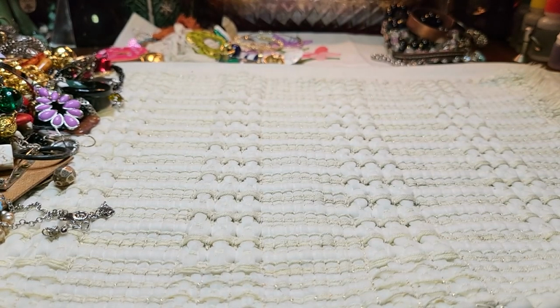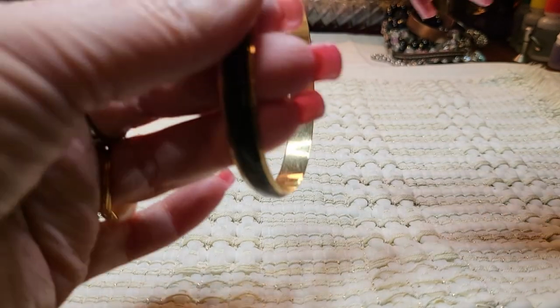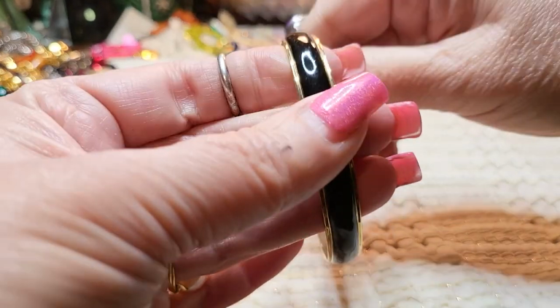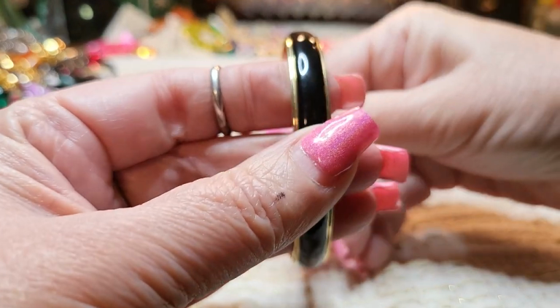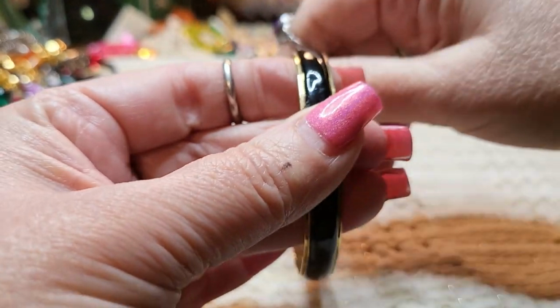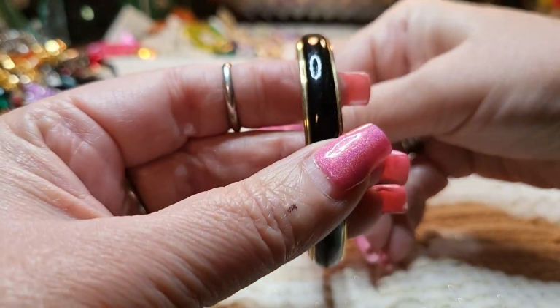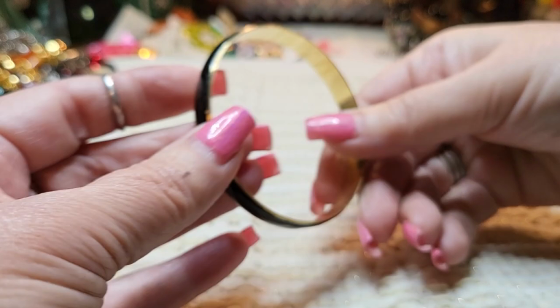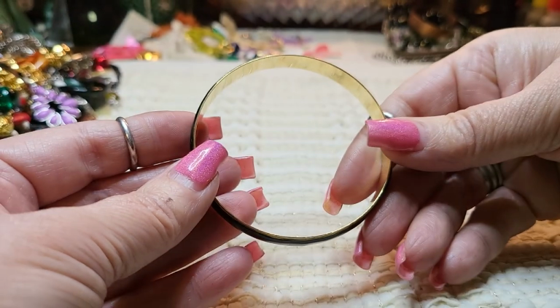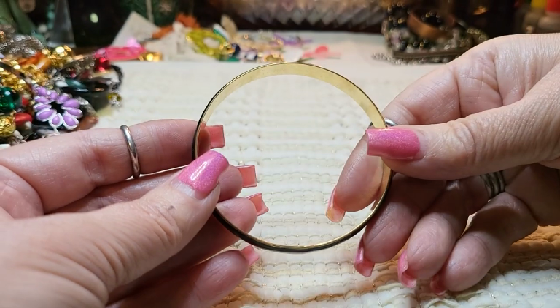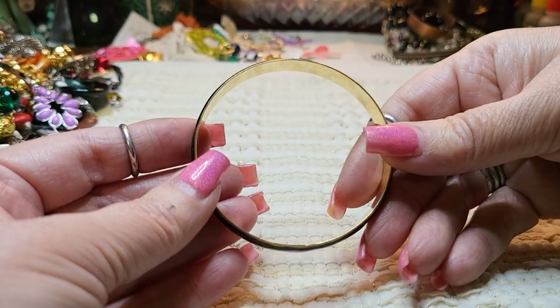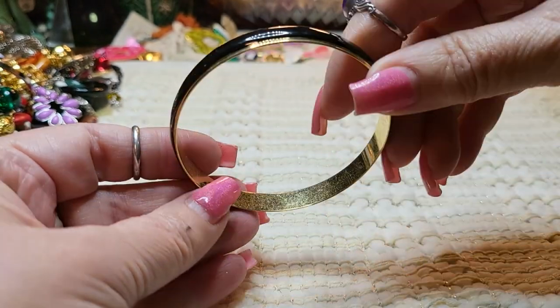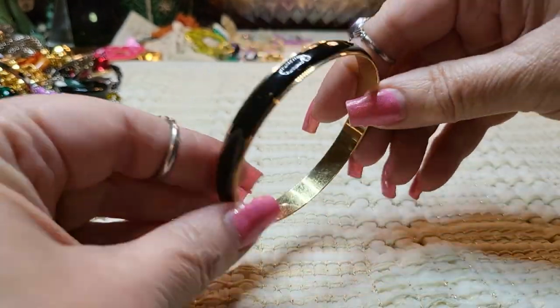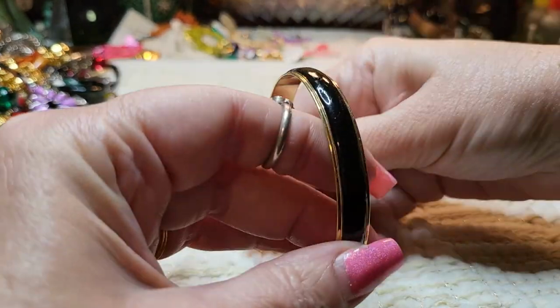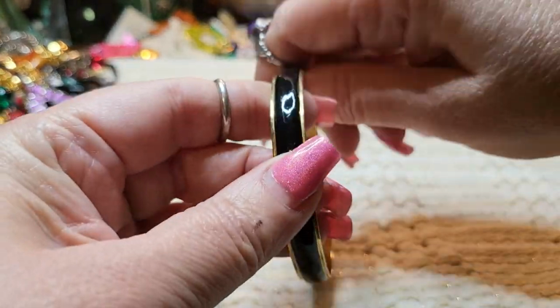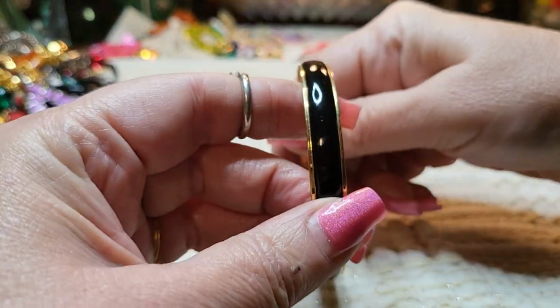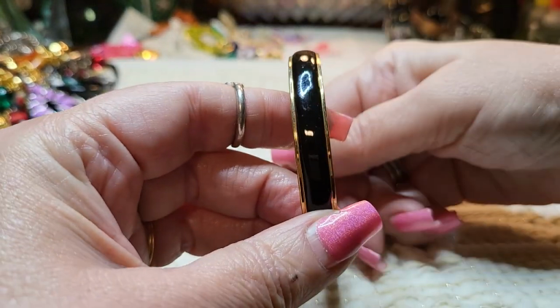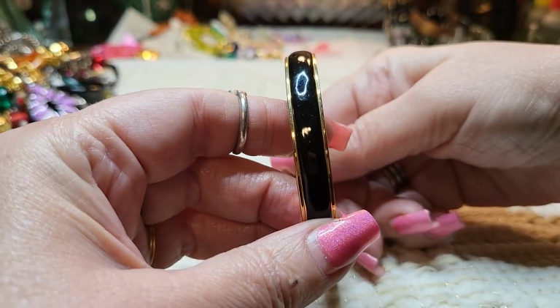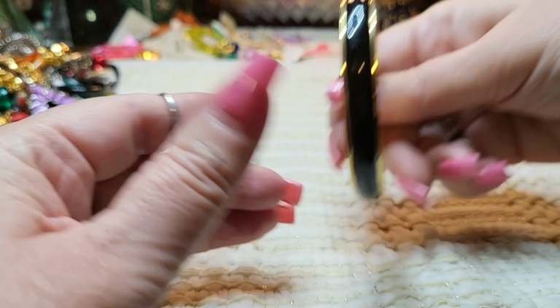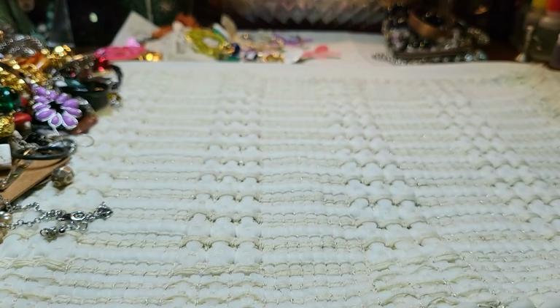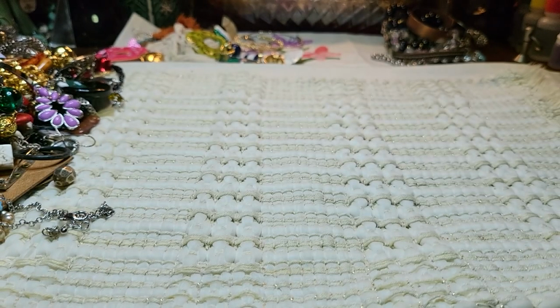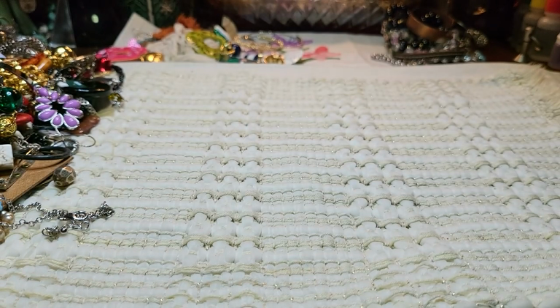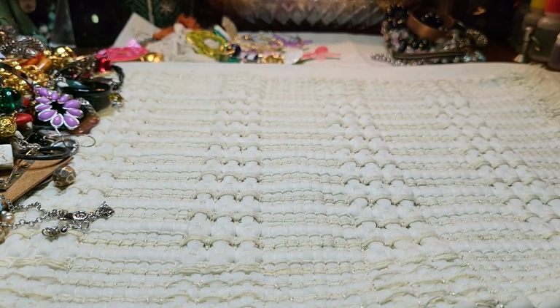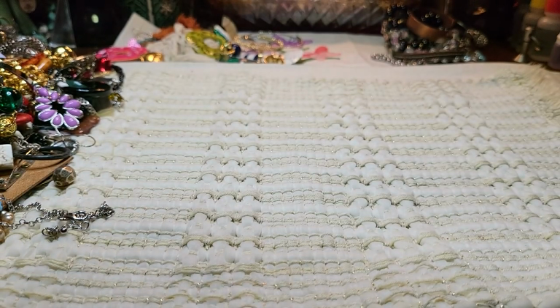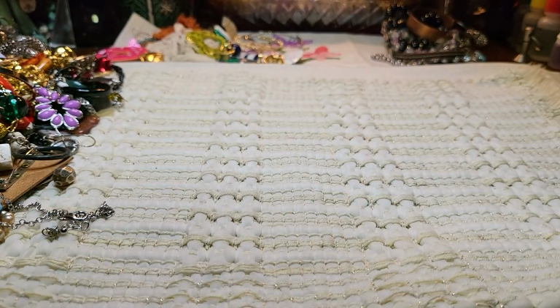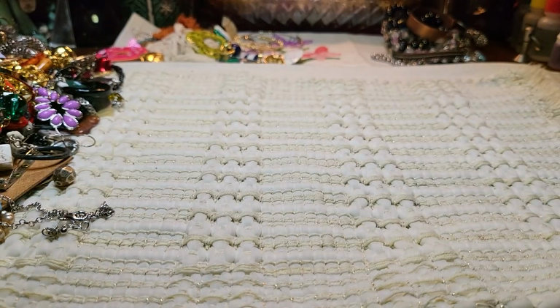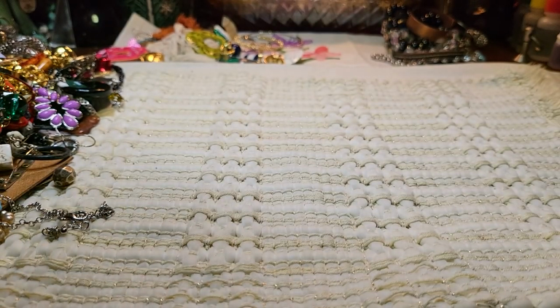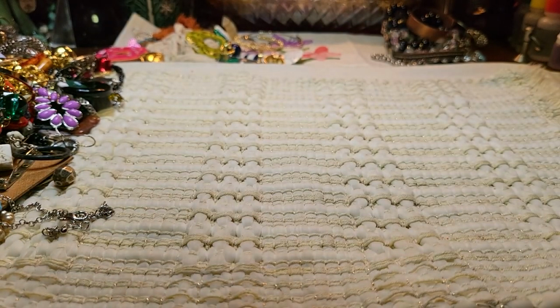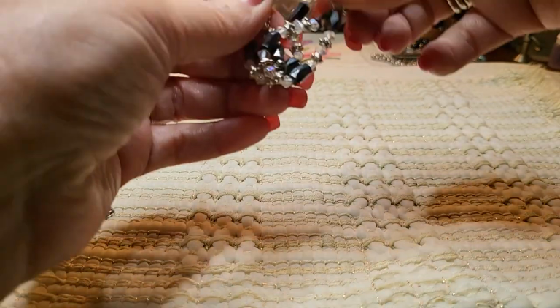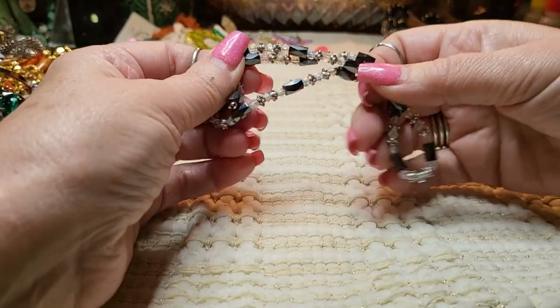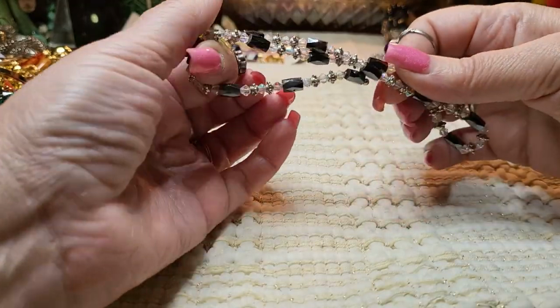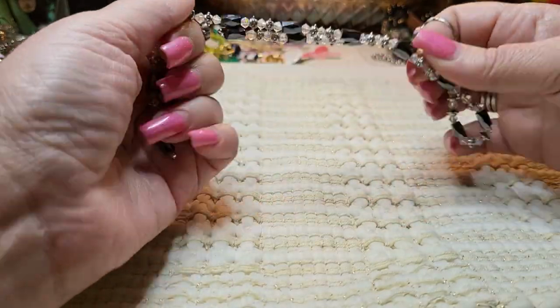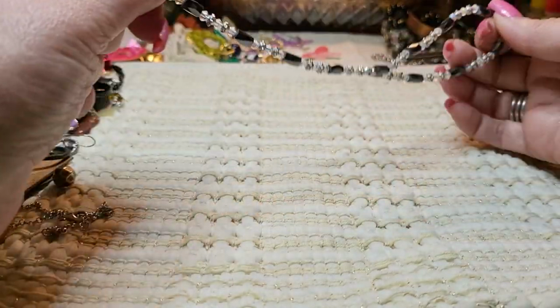We have a gold tone and black bangle — stuff's in really good condition. Very nice. And we have another hematite bracelet. This one's small — look how little this one is.